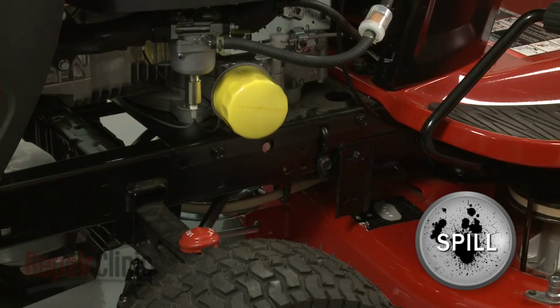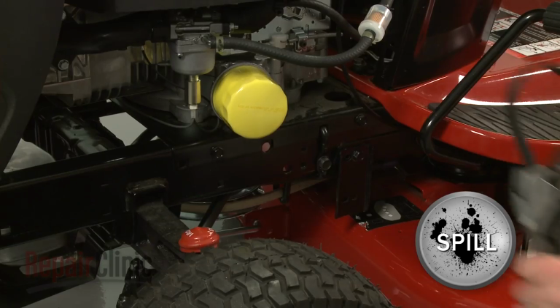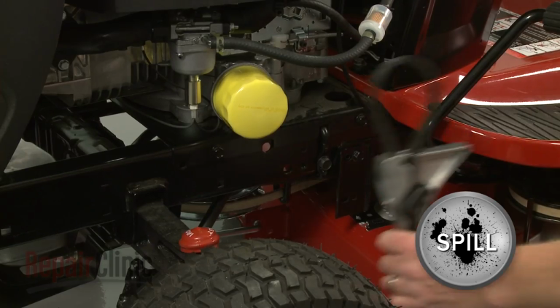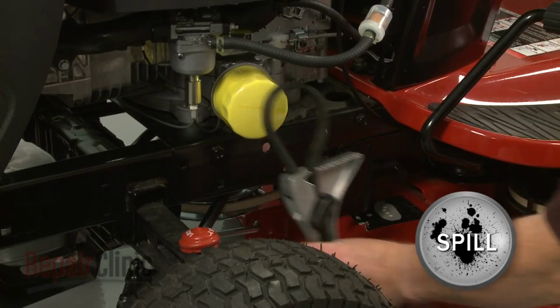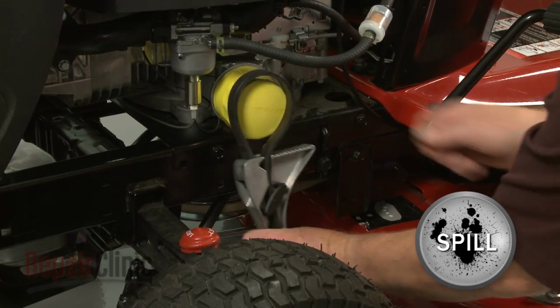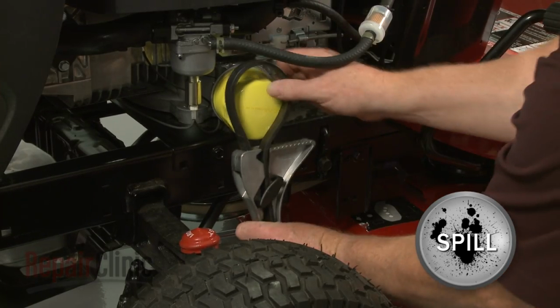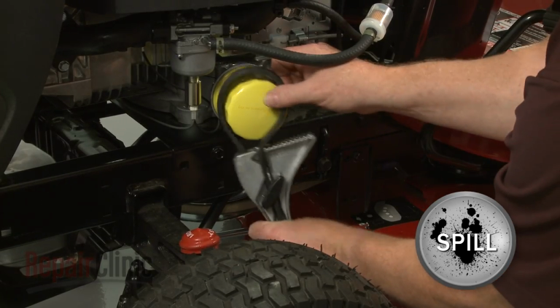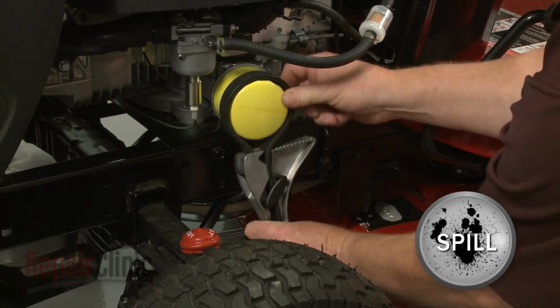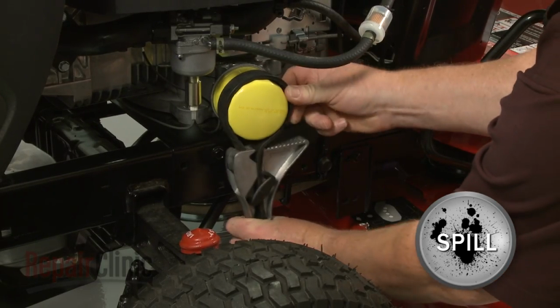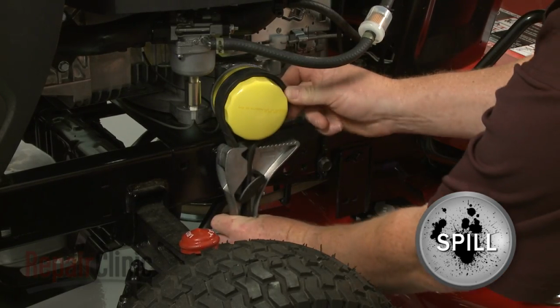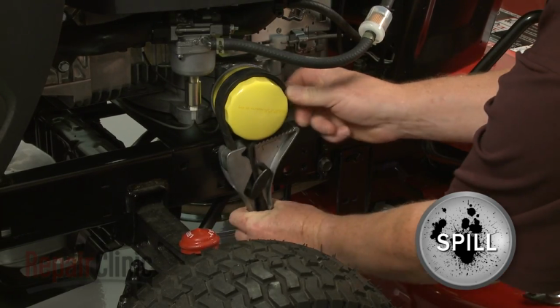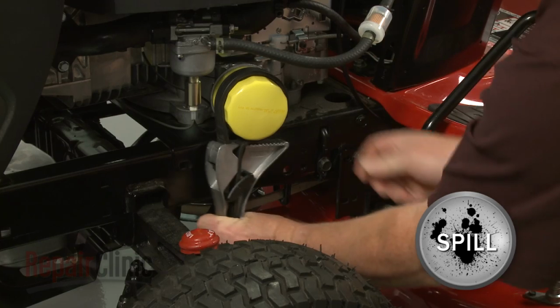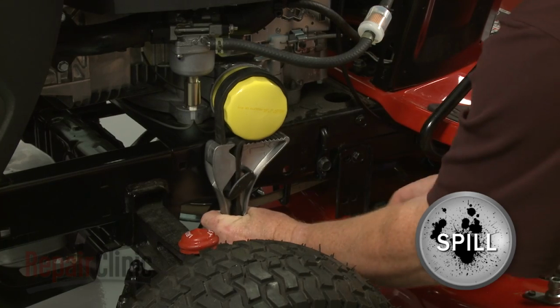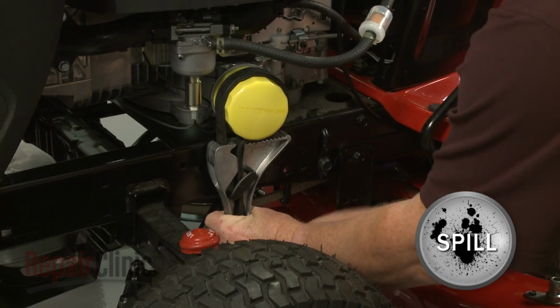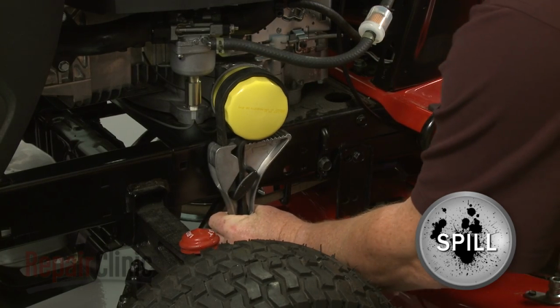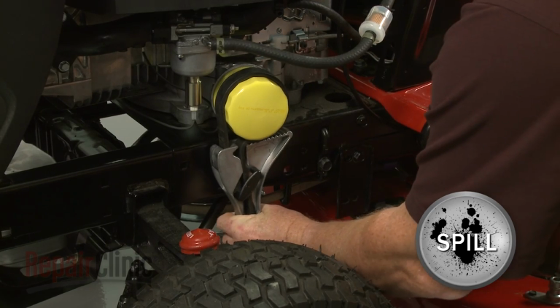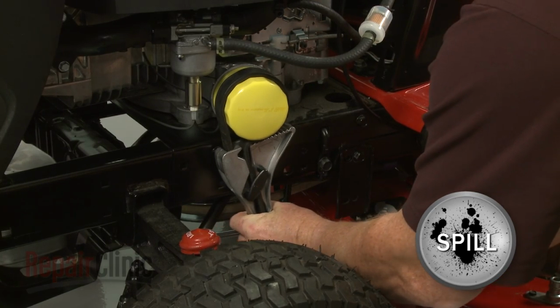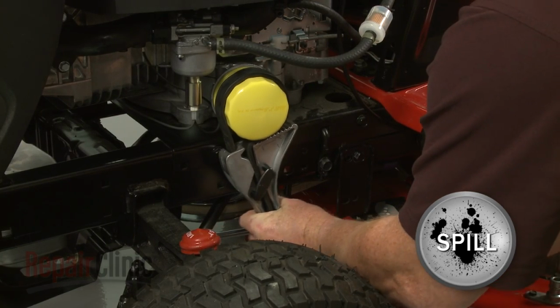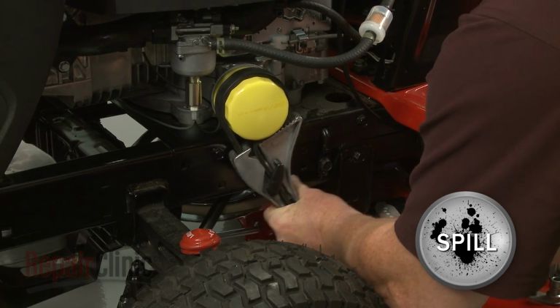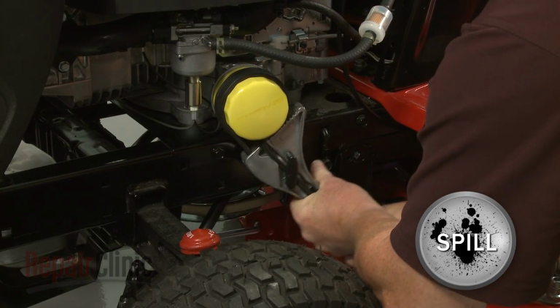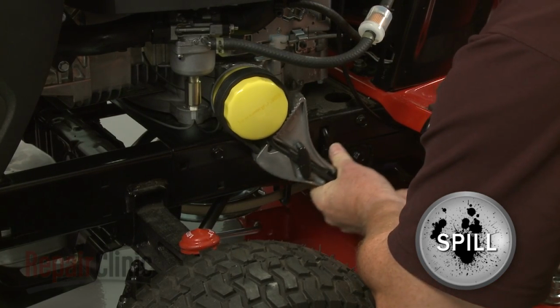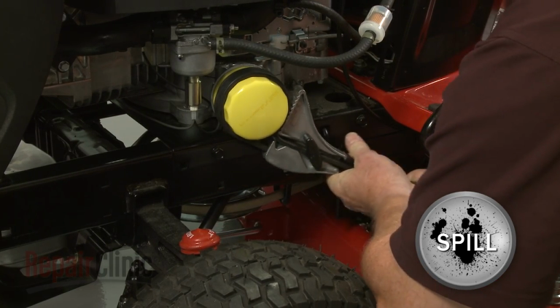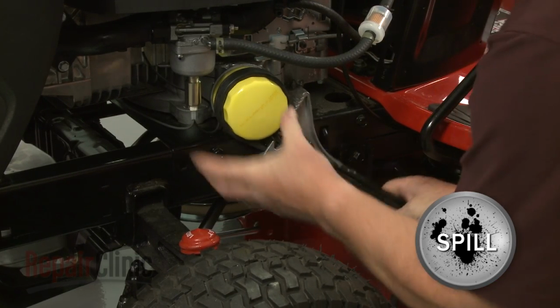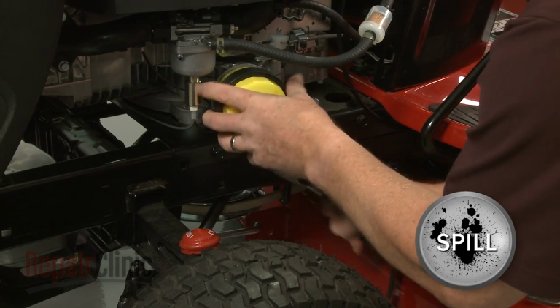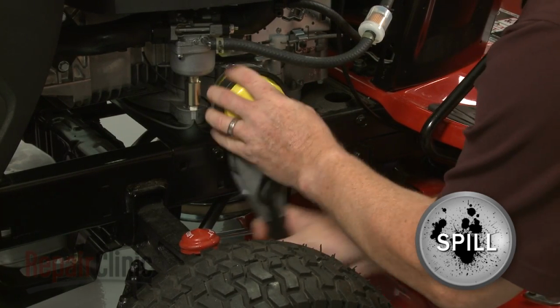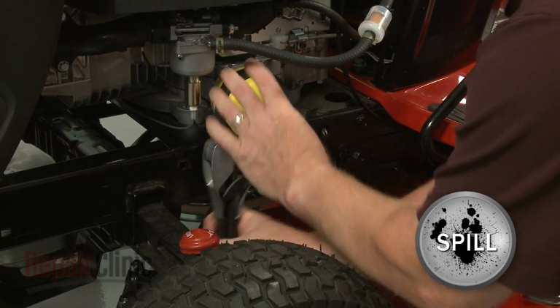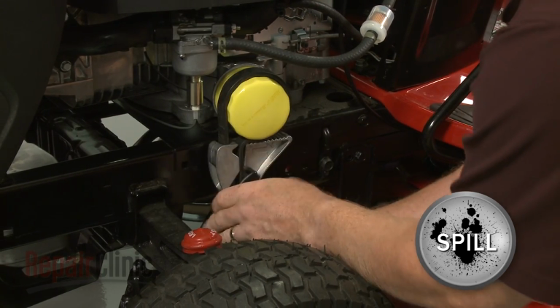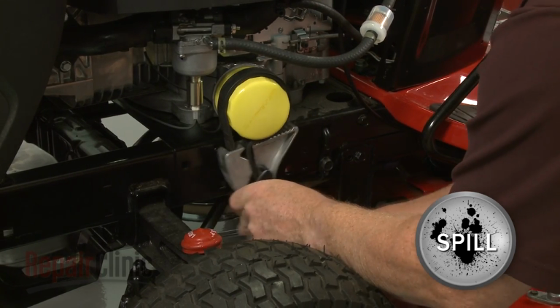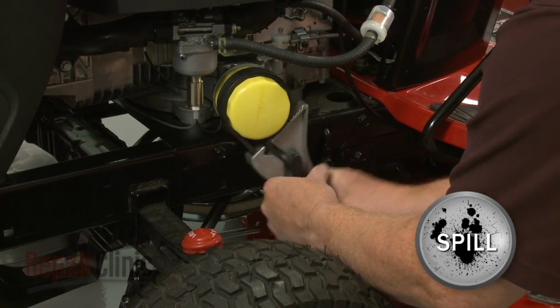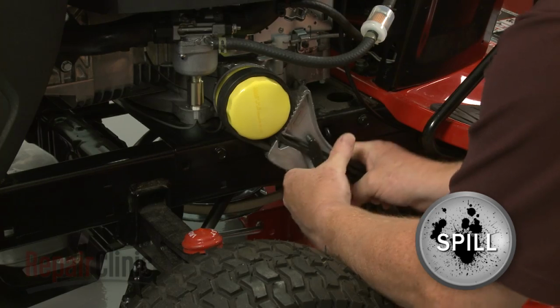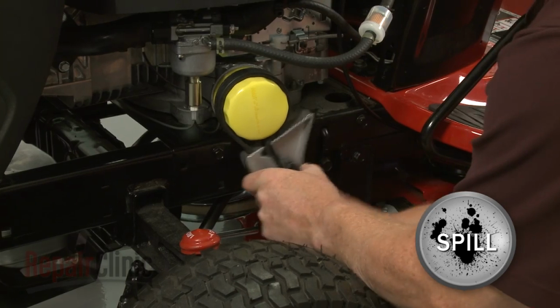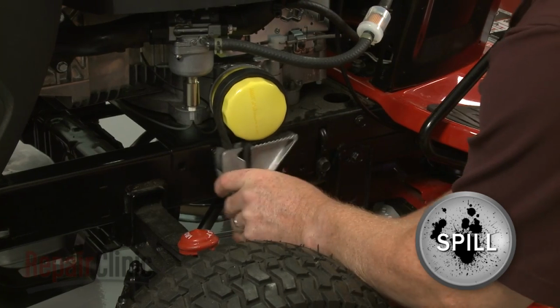Now use a strap wrench or an oil filter wrench to help unthread the old filter by rotating it counterclockwise. Be prepared for some oil to spill.